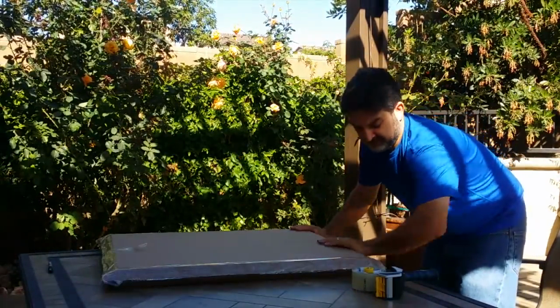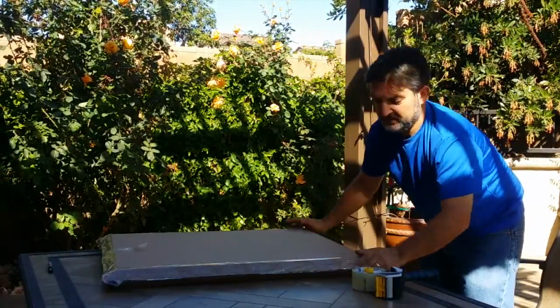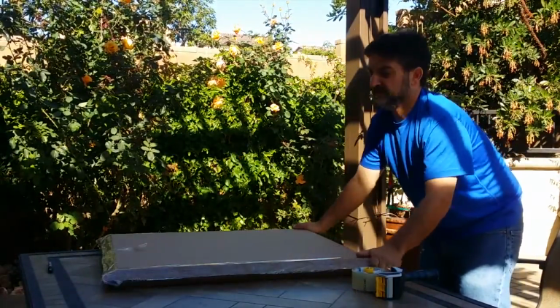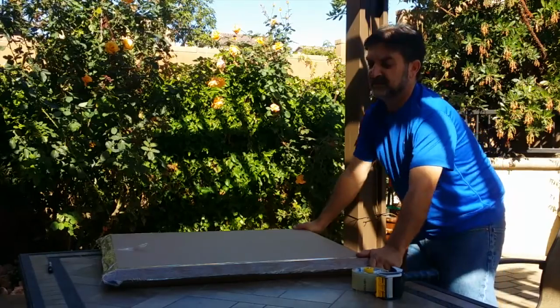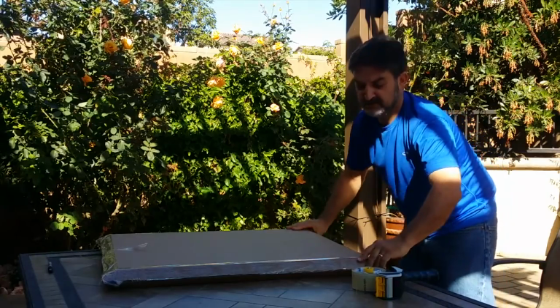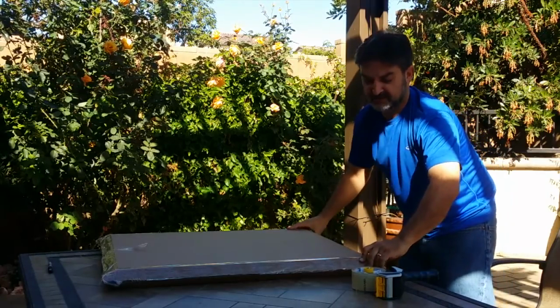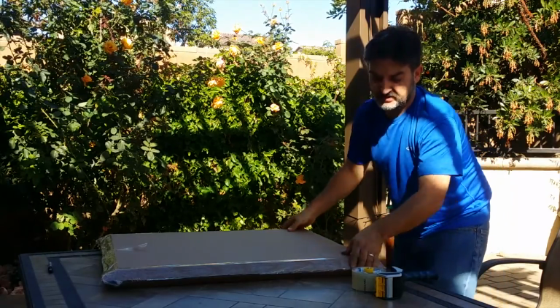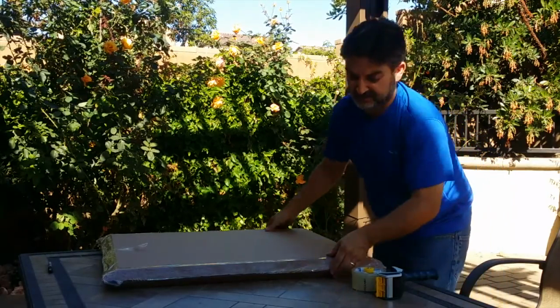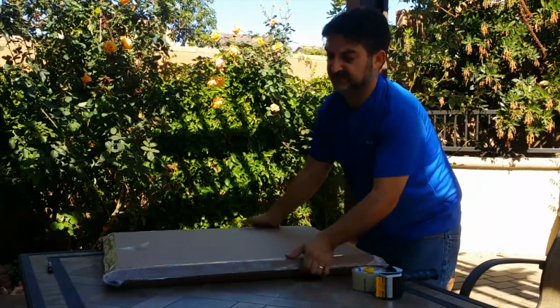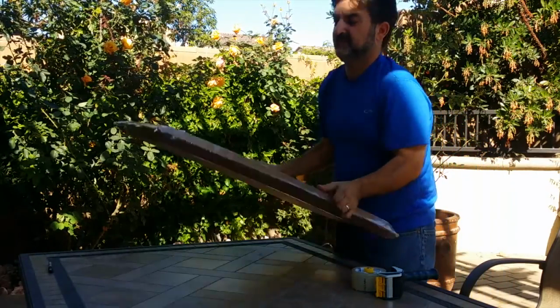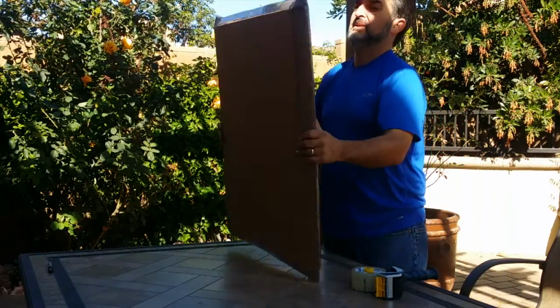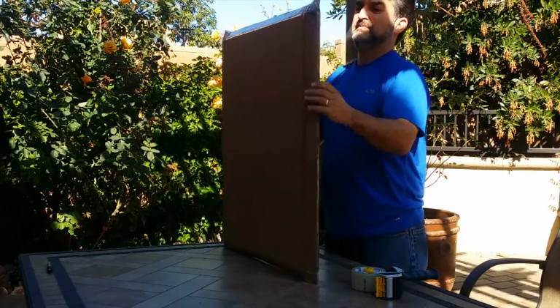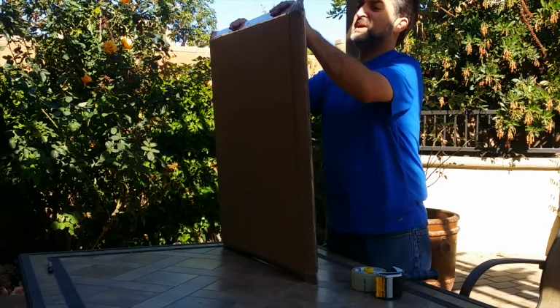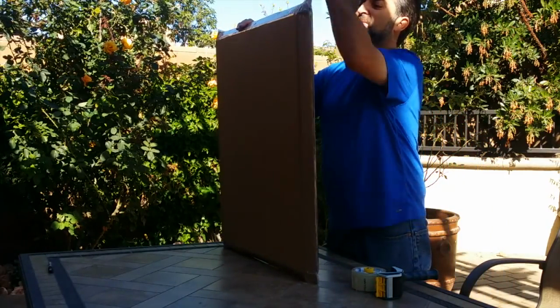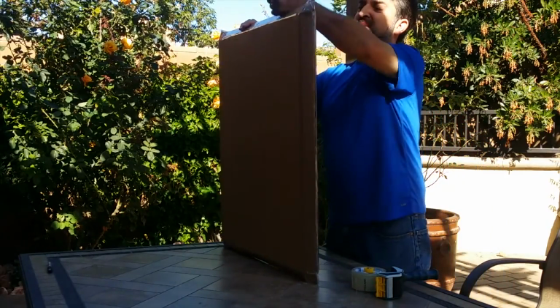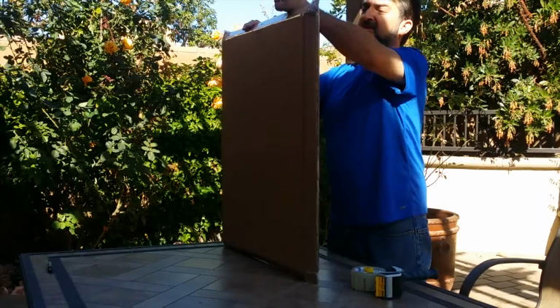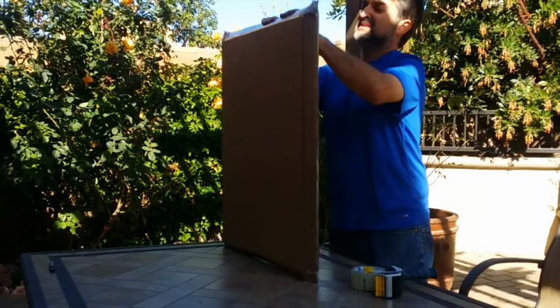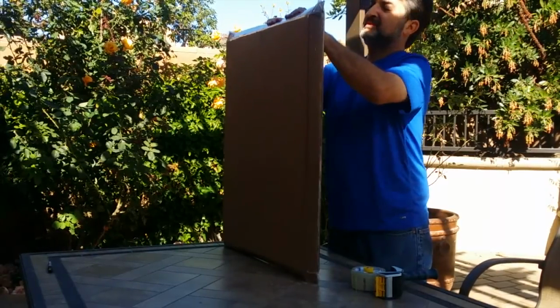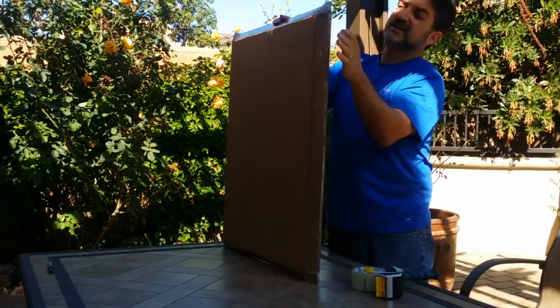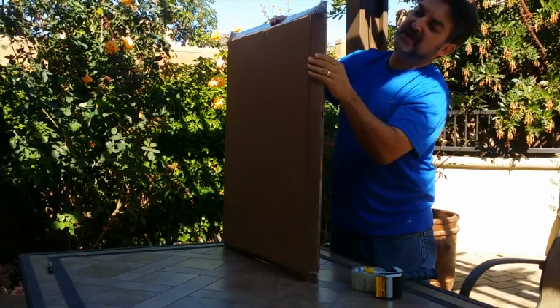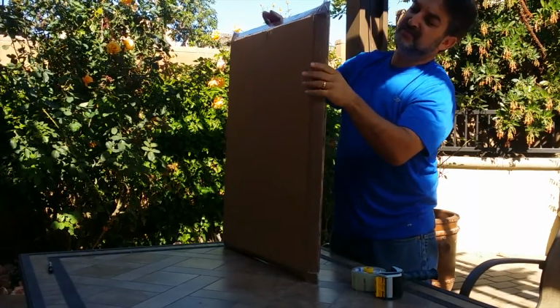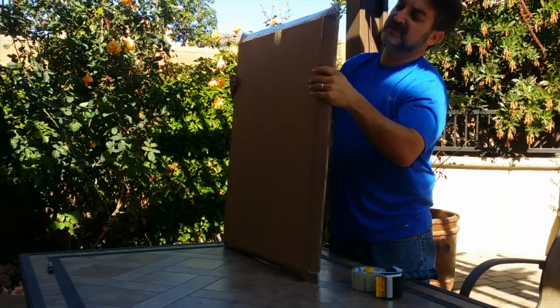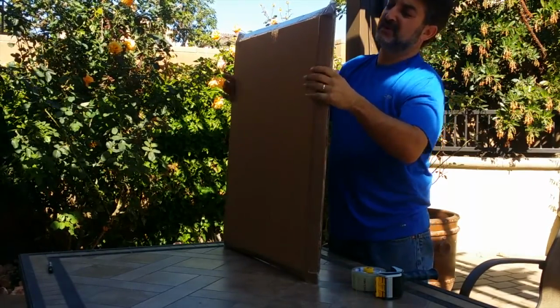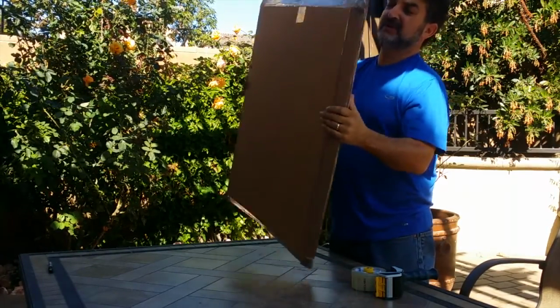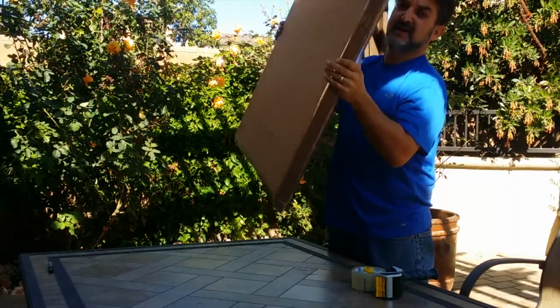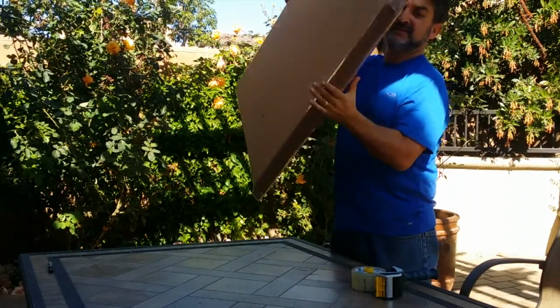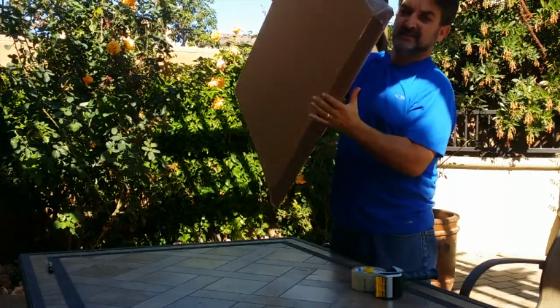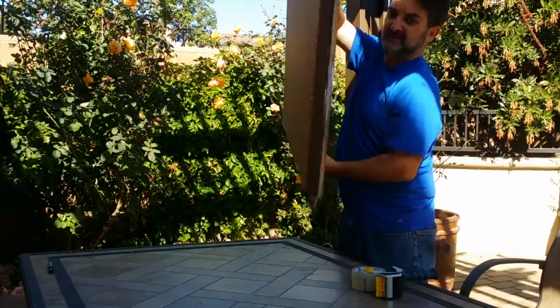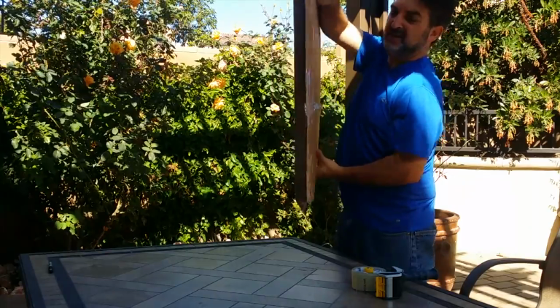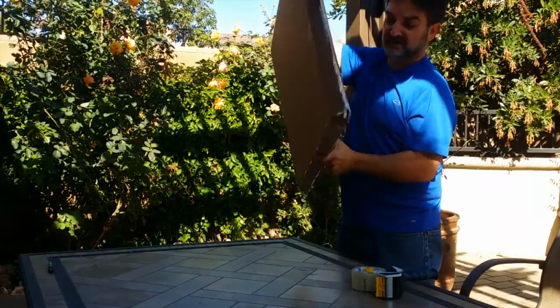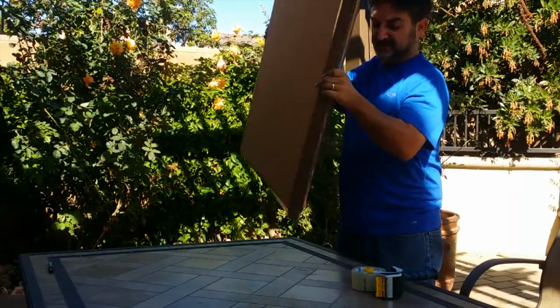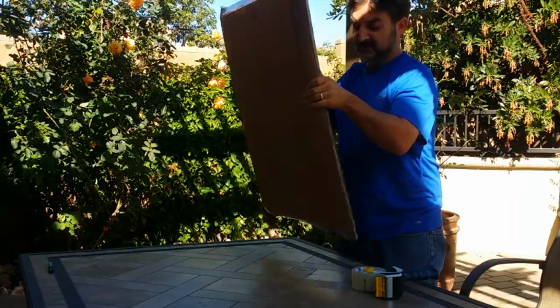There we go. Now it's all nice and padded up — it's not going to get banged up if this thing gets rocked, and it's not shaking around, and it's not loose.